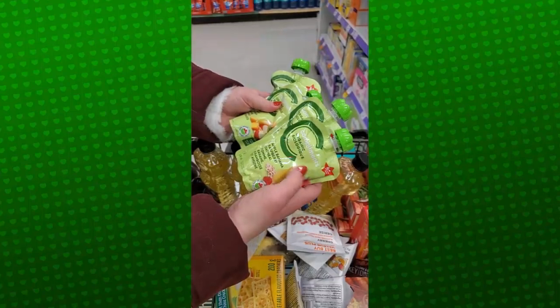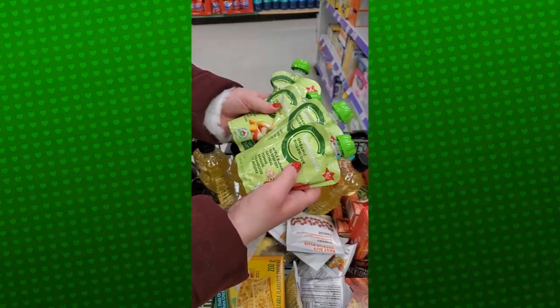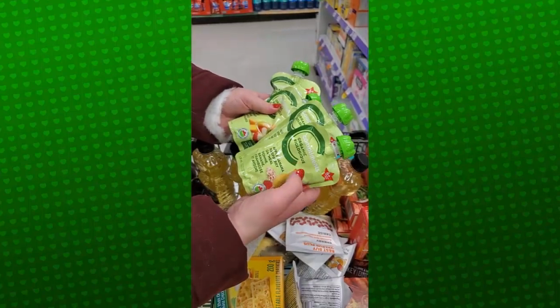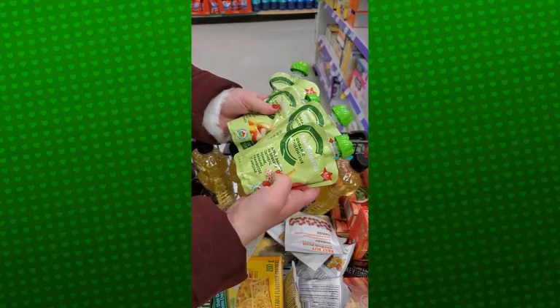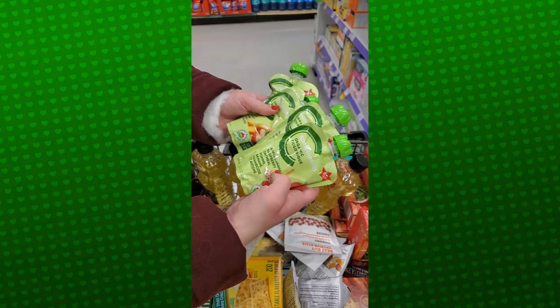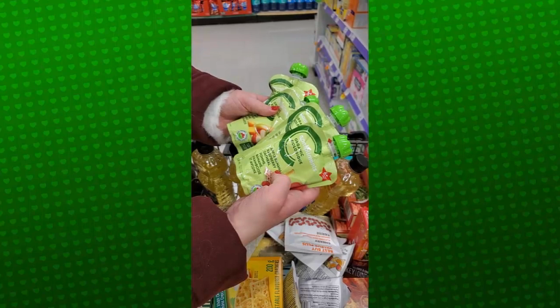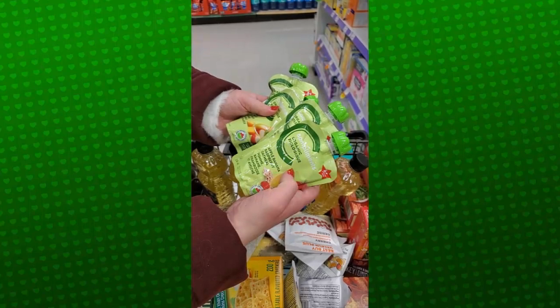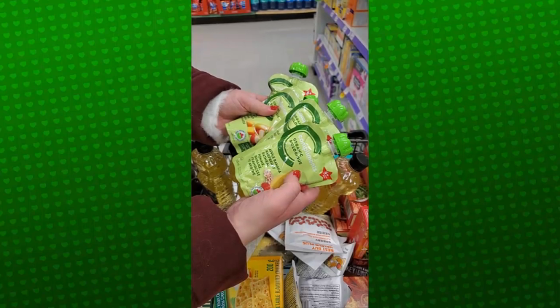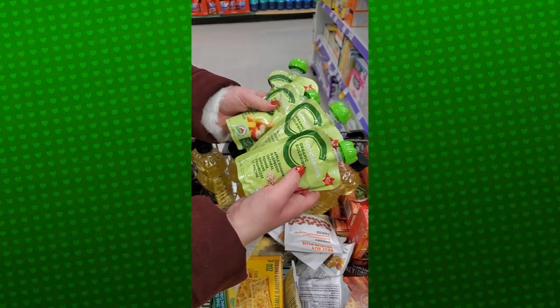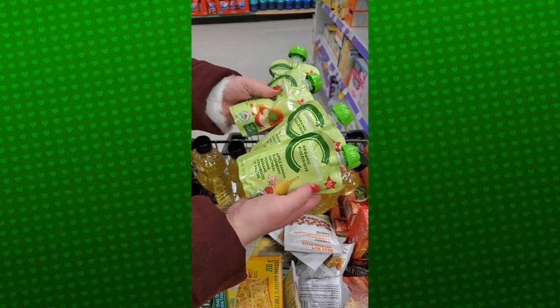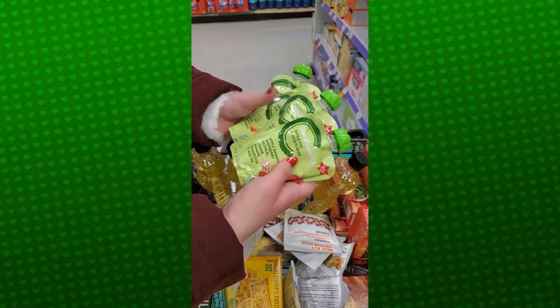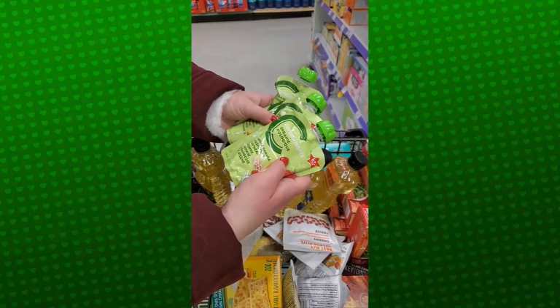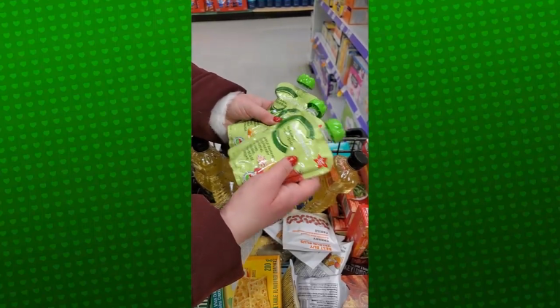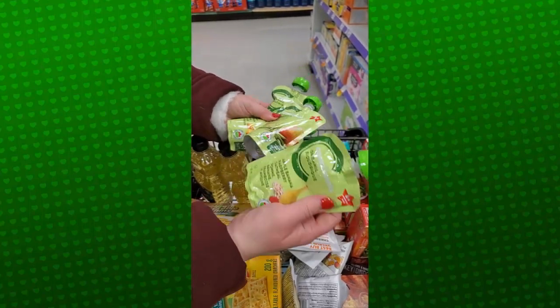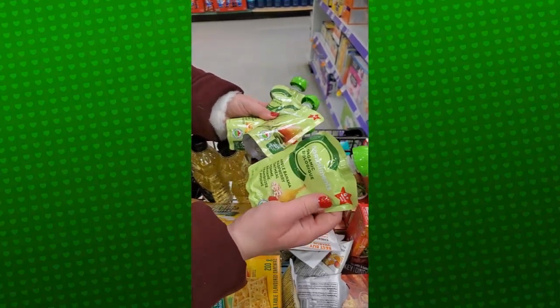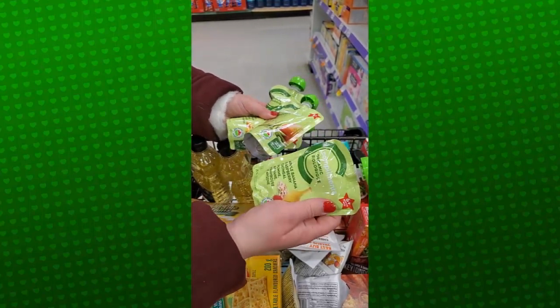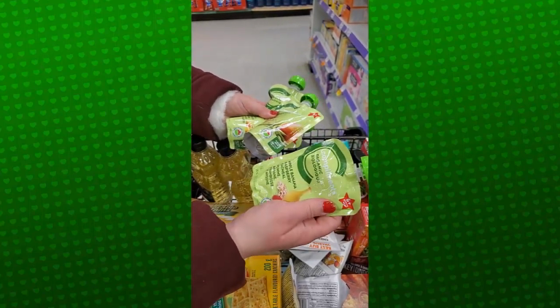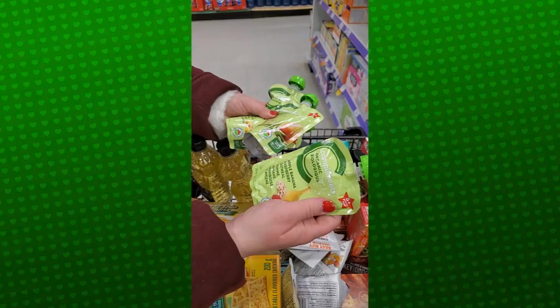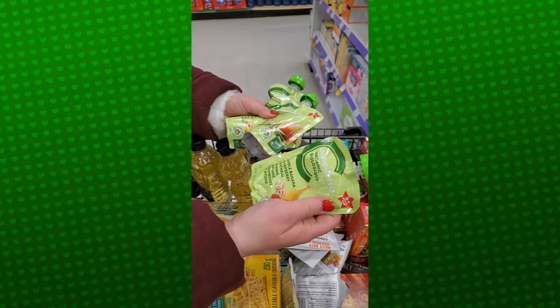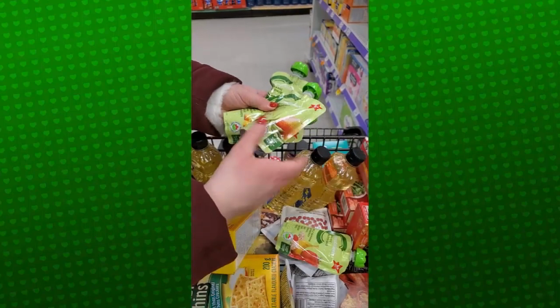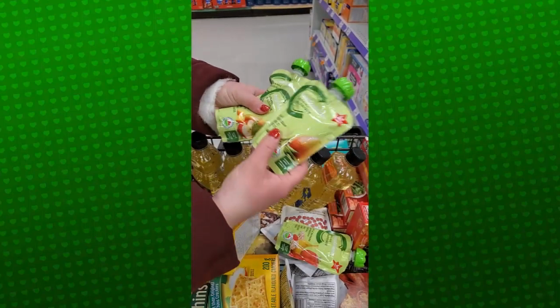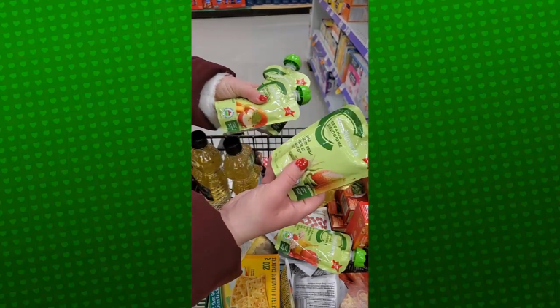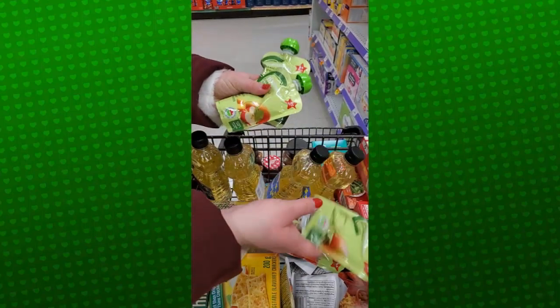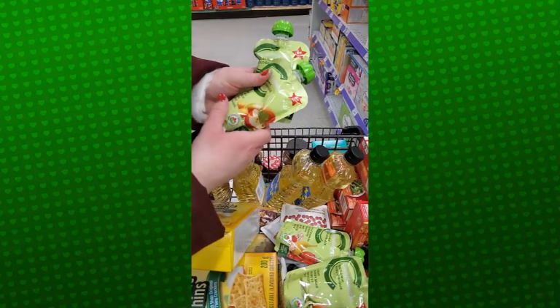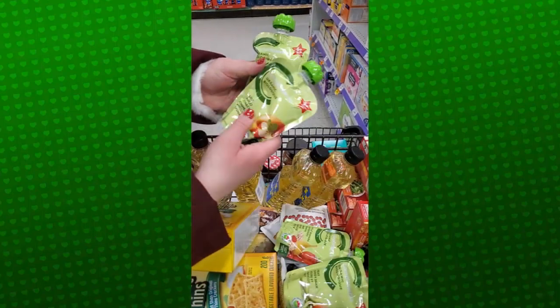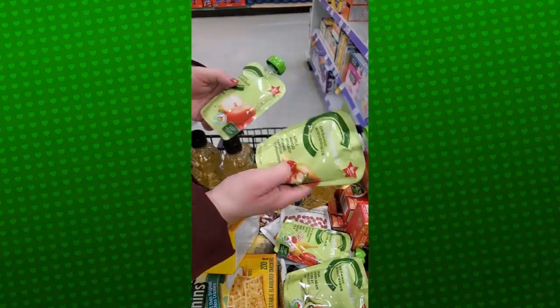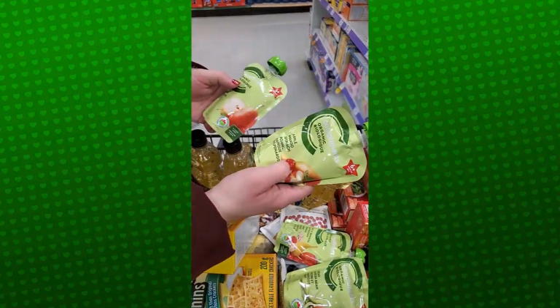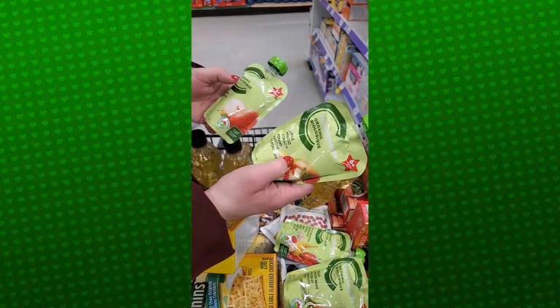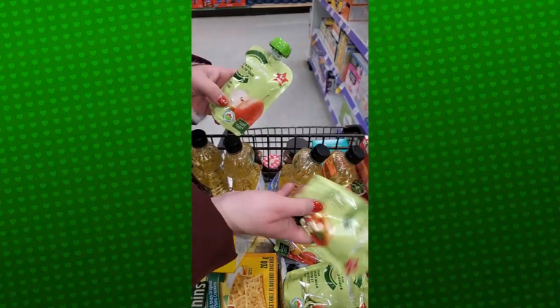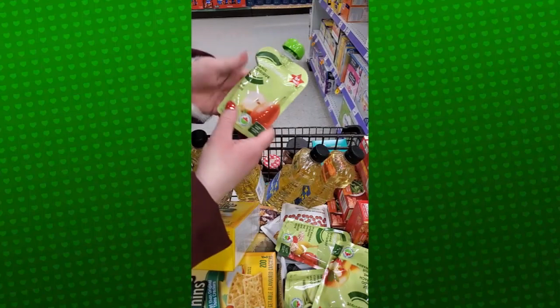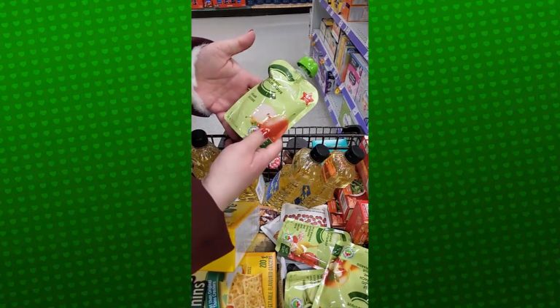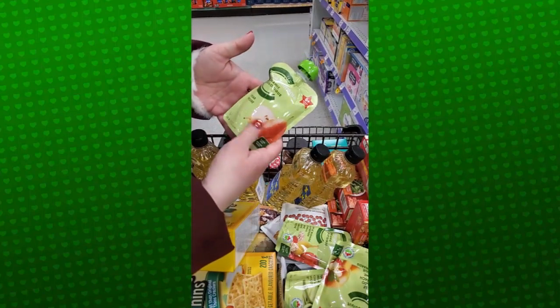We're getting some baby food. These guys are $1.25 each, so we're getting a variety of flavors. We've got banana, apple, raspberry, oatmeal, pear, green bean, apple mango spinach, and regular pear.